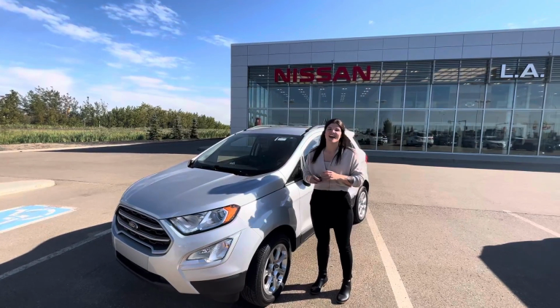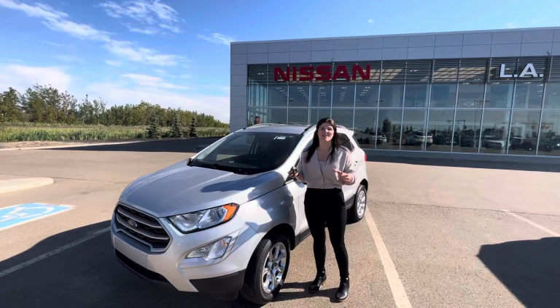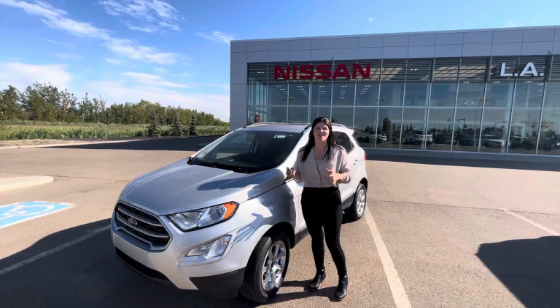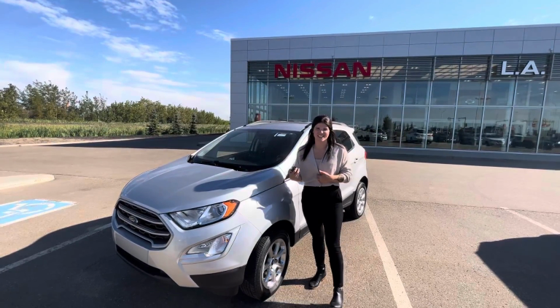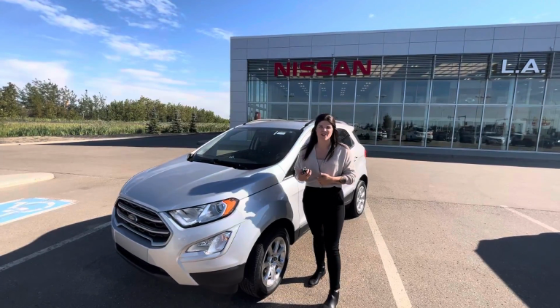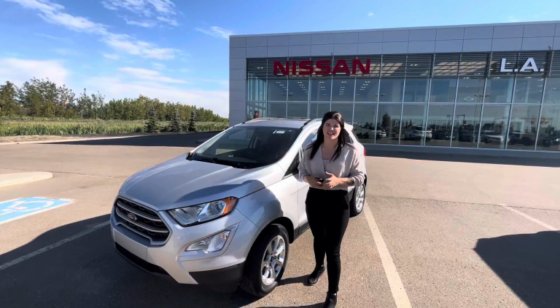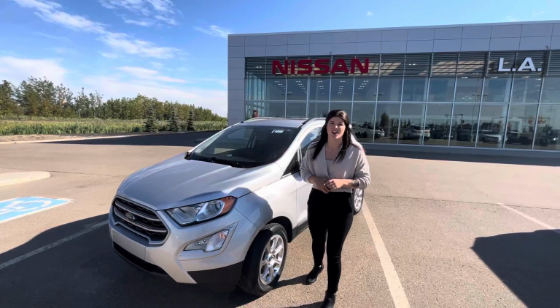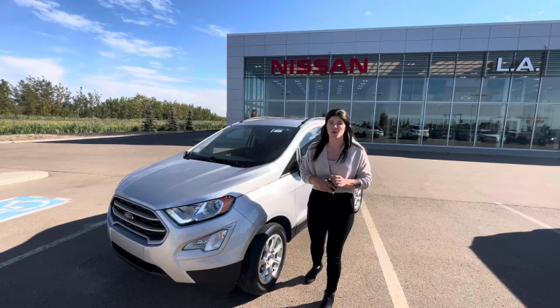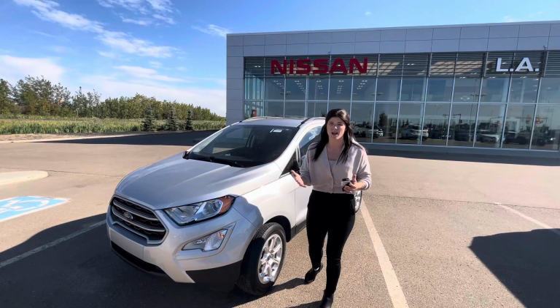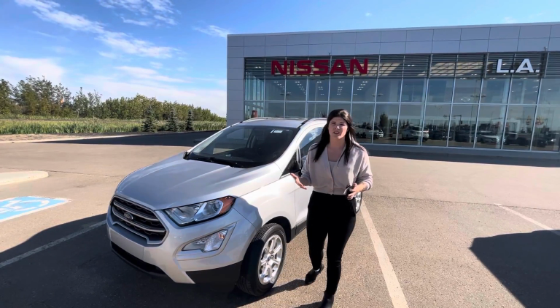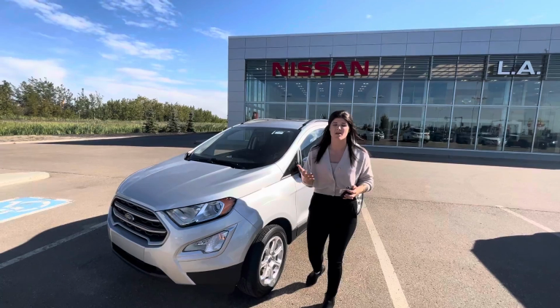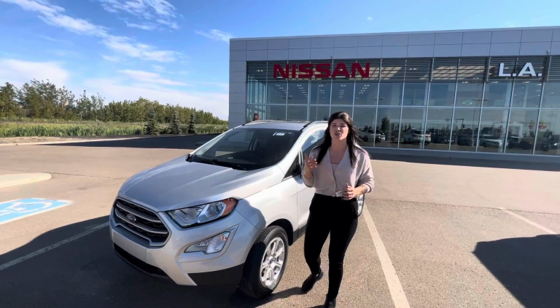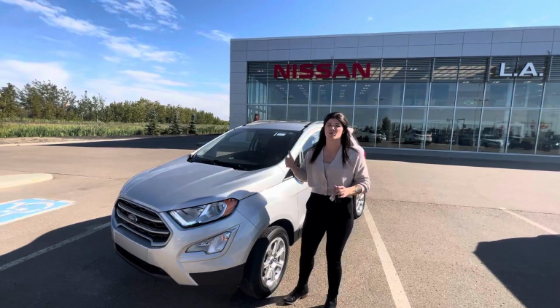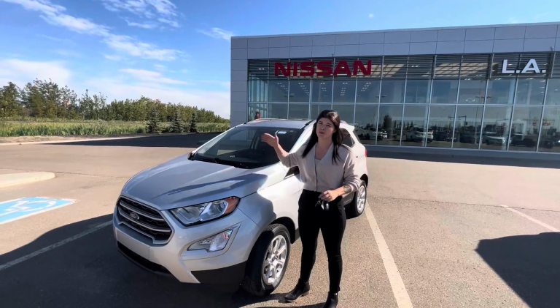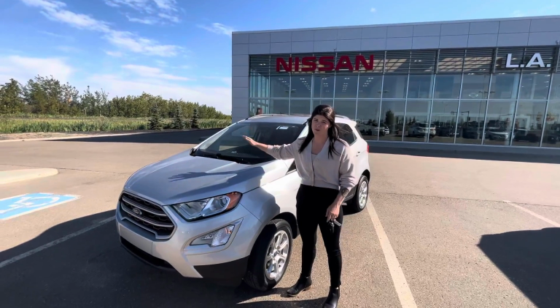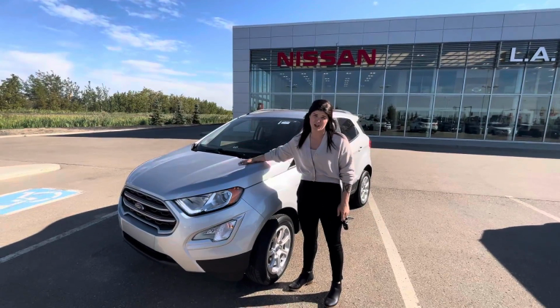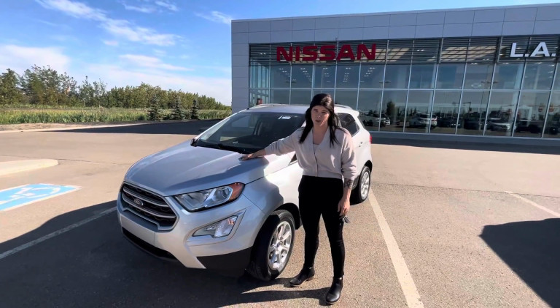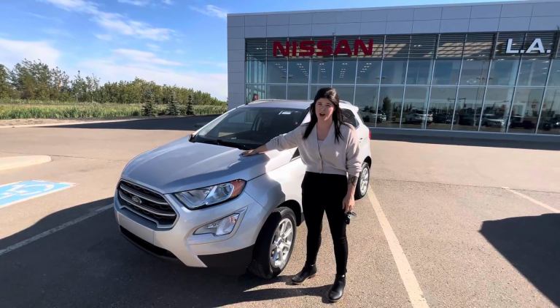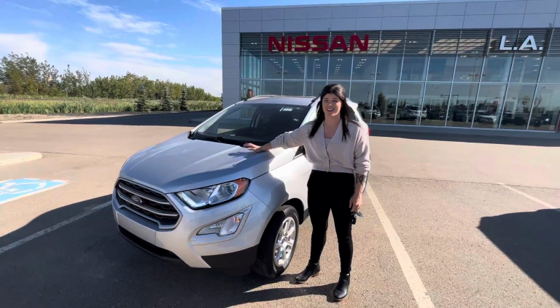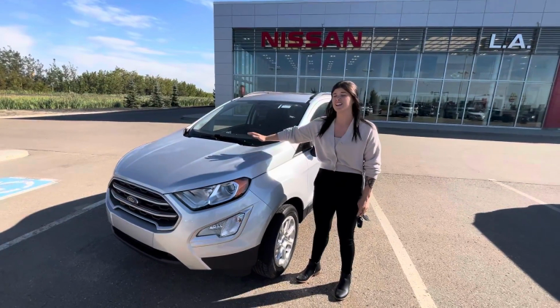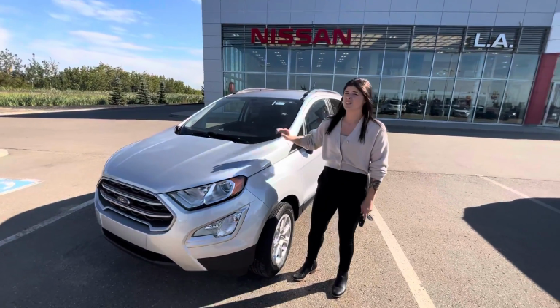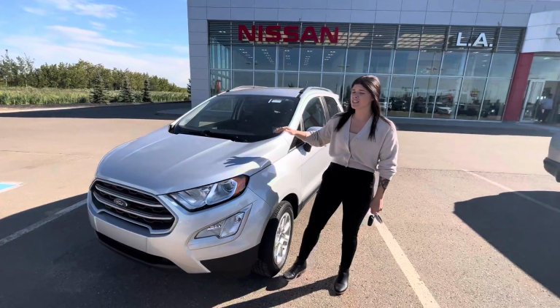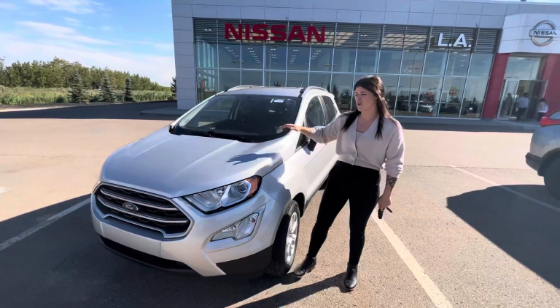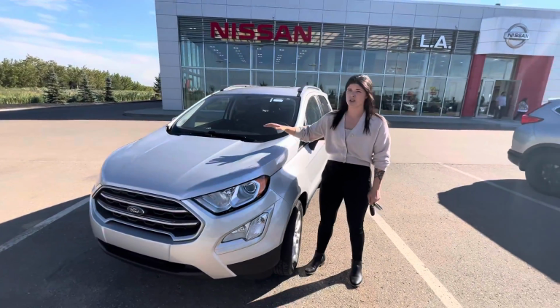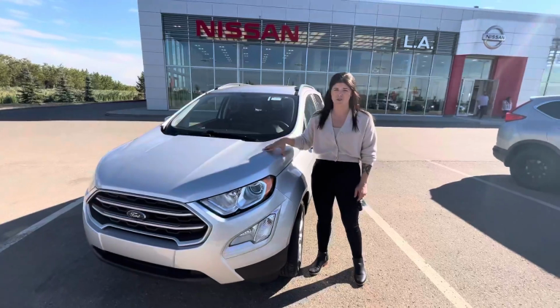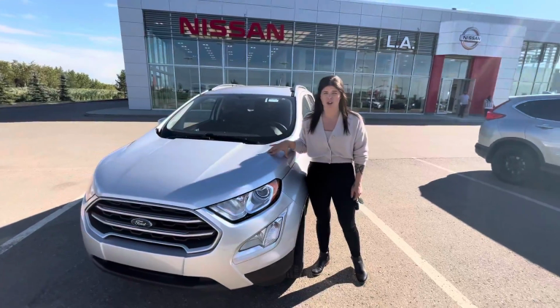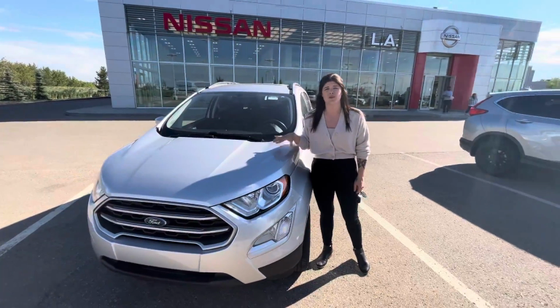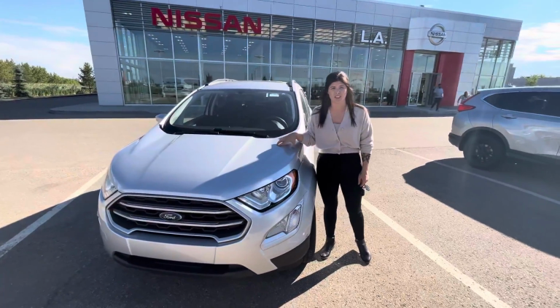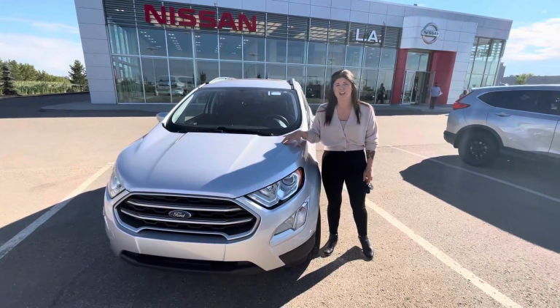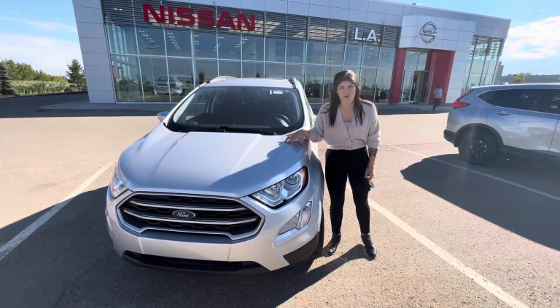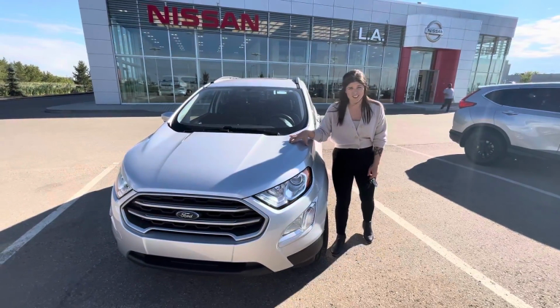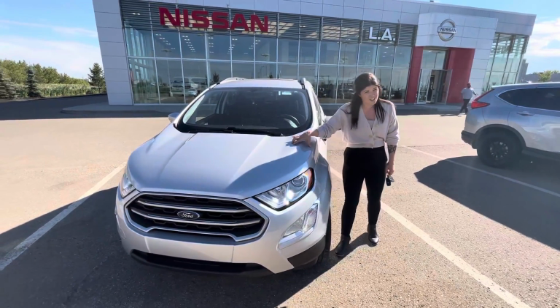Hi Marco, Jessica here with LA Nissan. Just wanted to step in front of the camera and show you the beautiful Ford EcoSport that you have selected. It's an amazing choice, great on fuel economy with a two-liter four-cylinder engine.